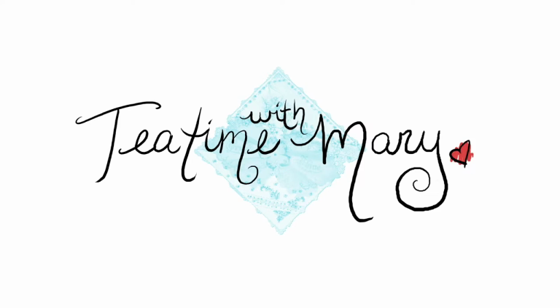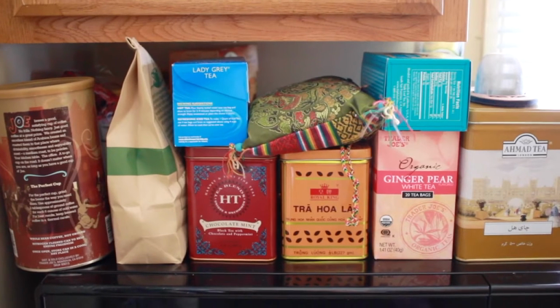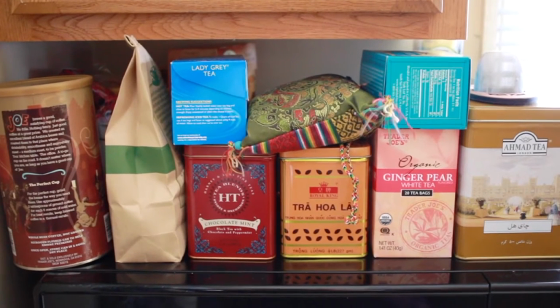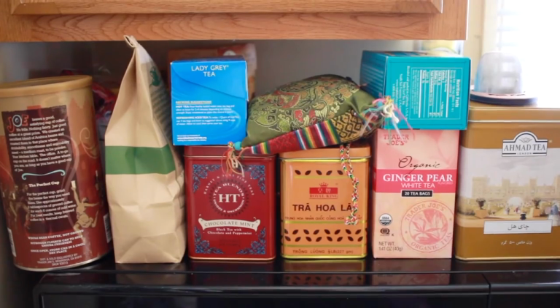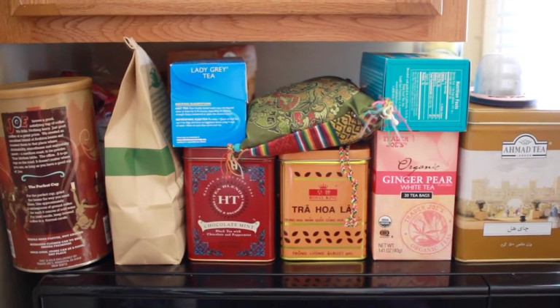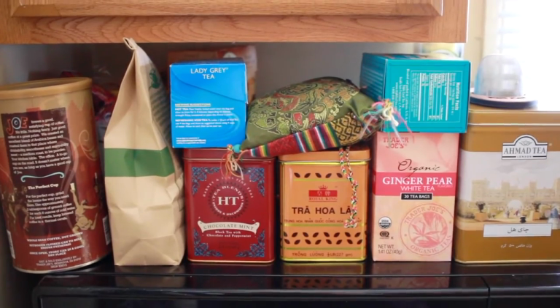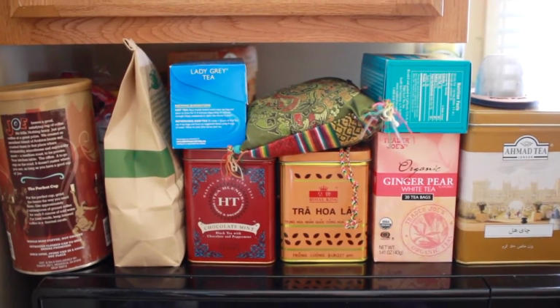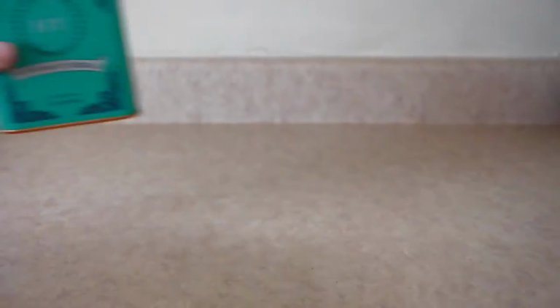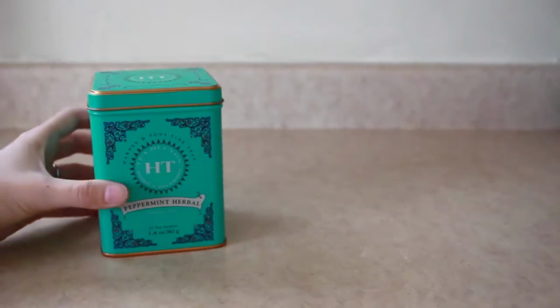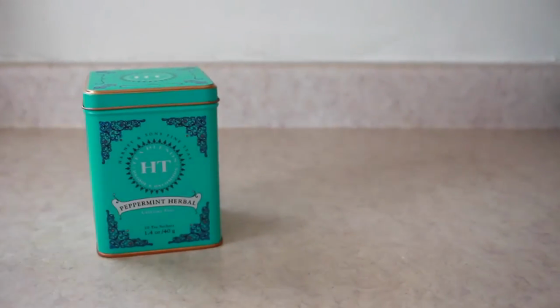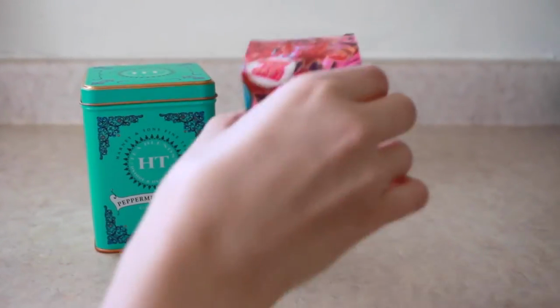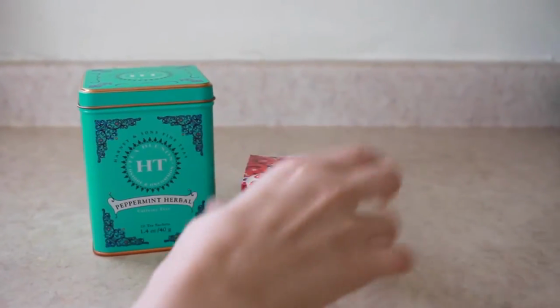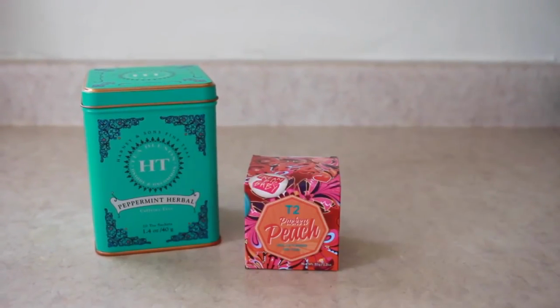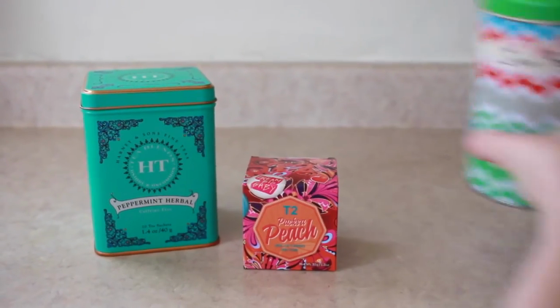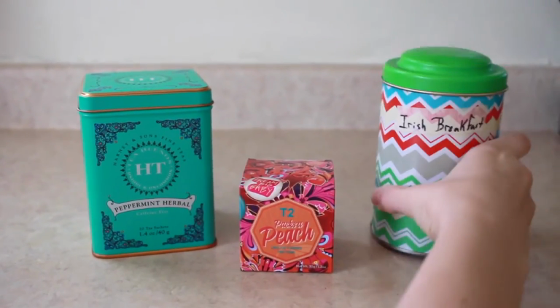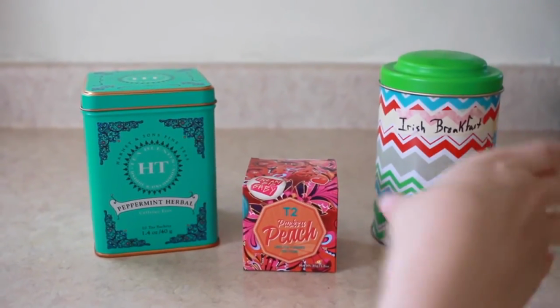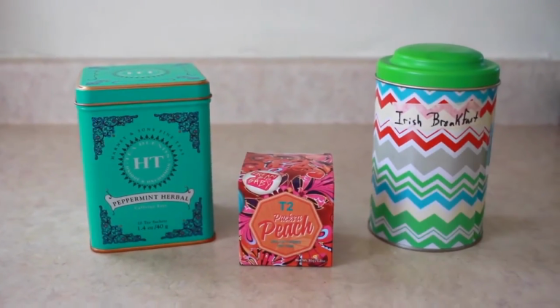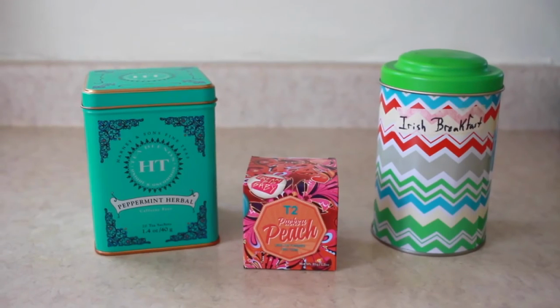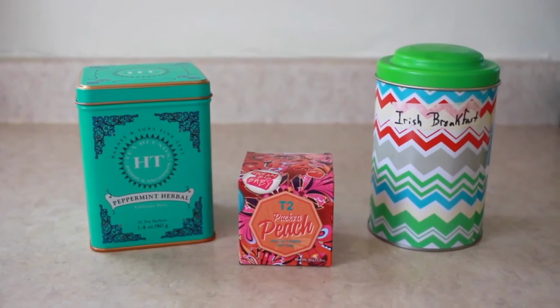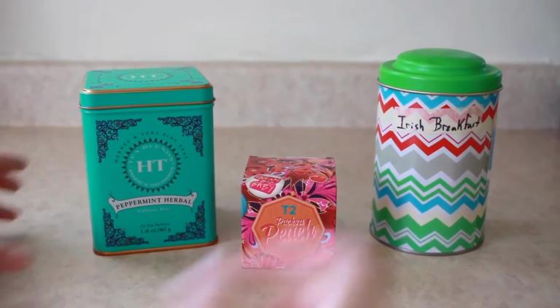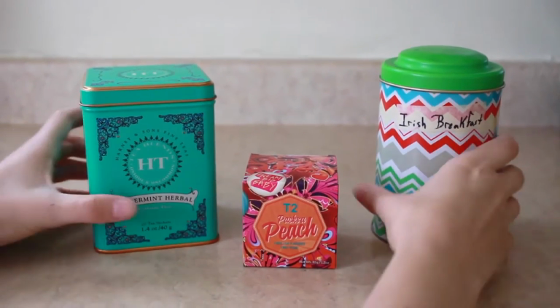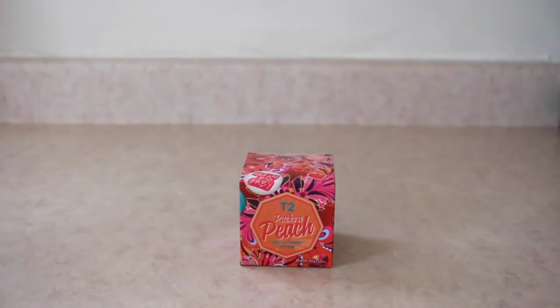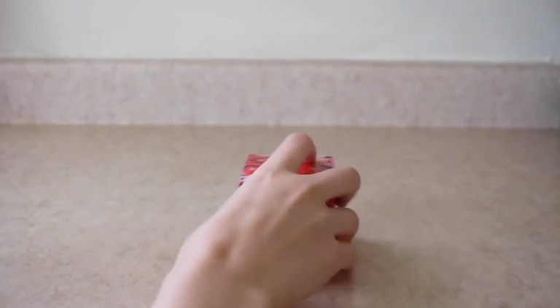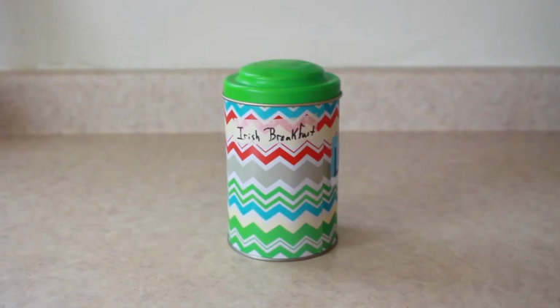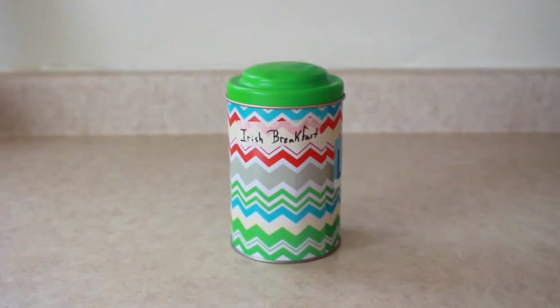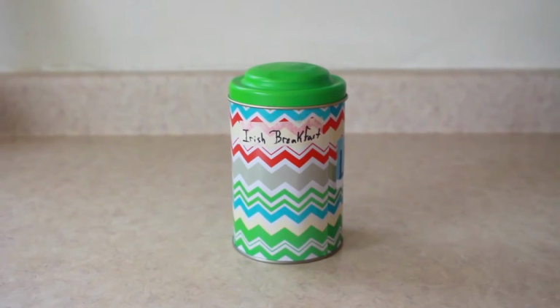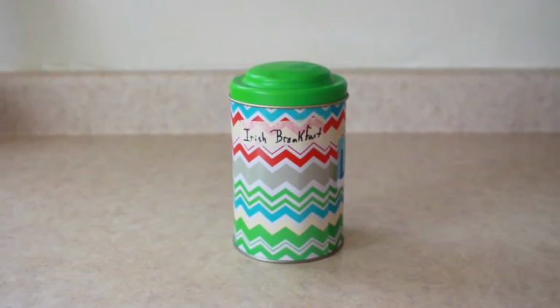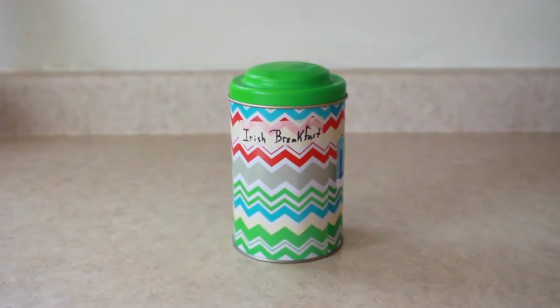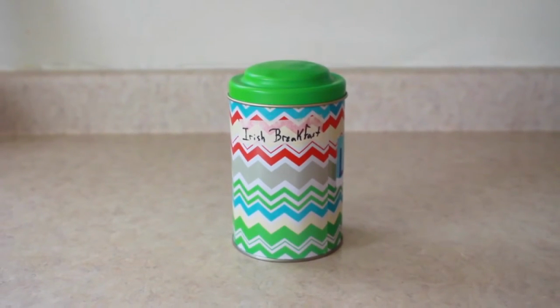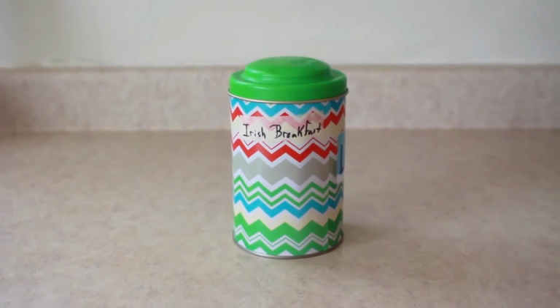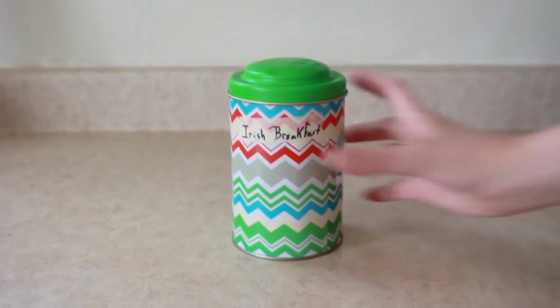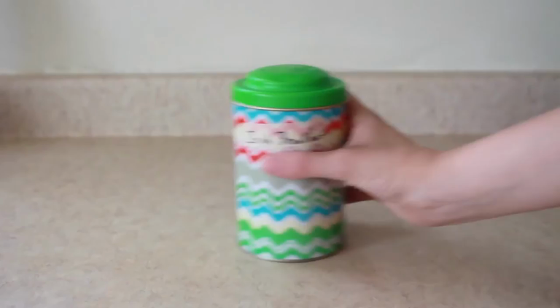First off, you gotta pick your tea. Mints, fruity, and black teas are all delicious iced. Today I'll be using my trusty bagged Irish breakfast tea.